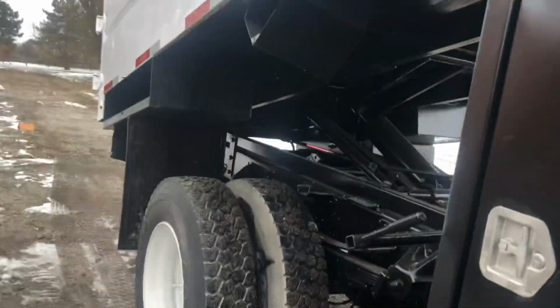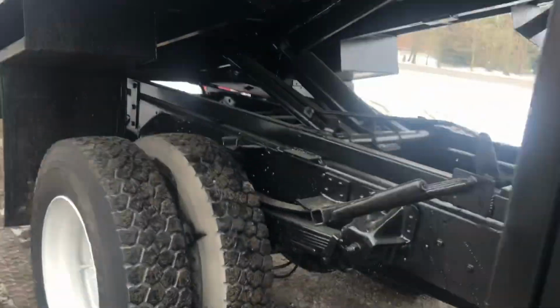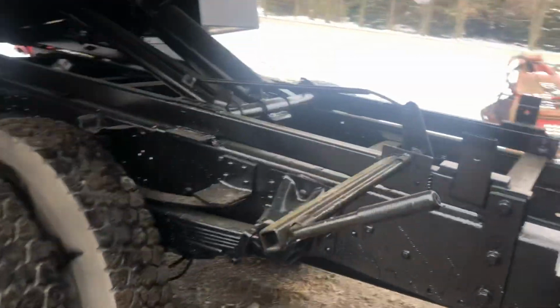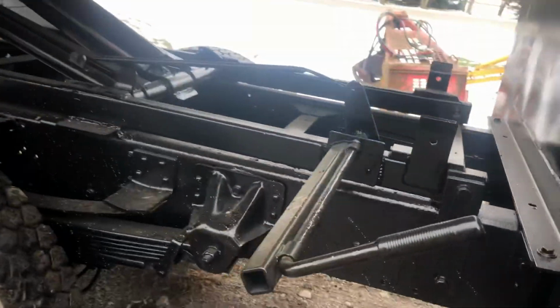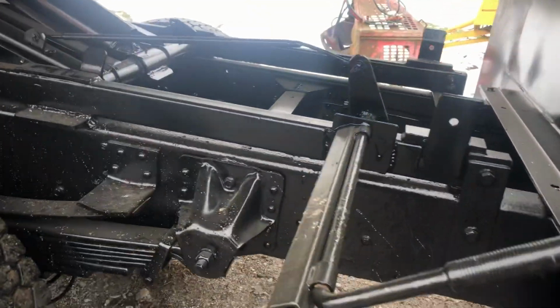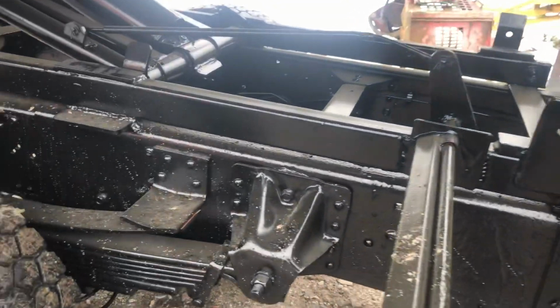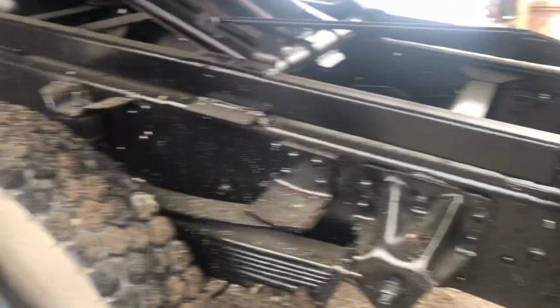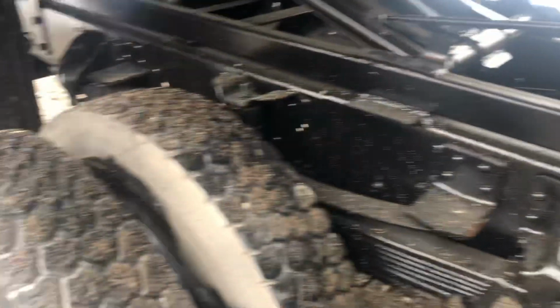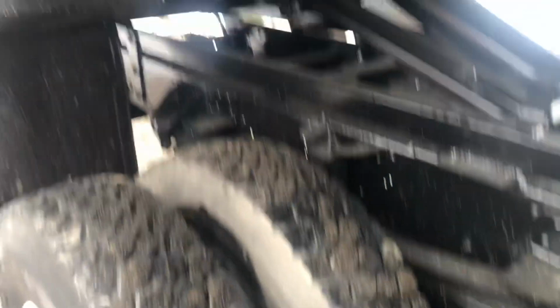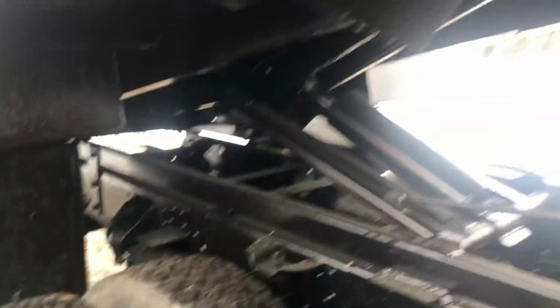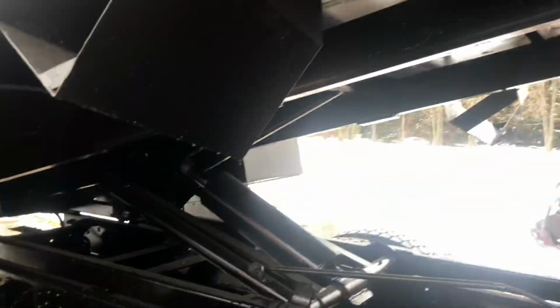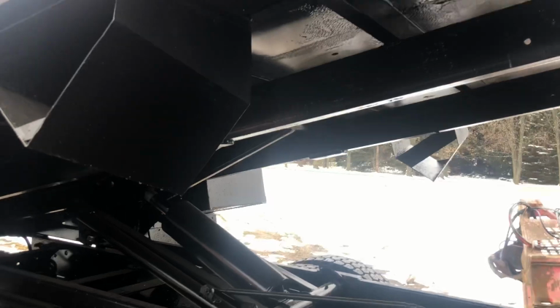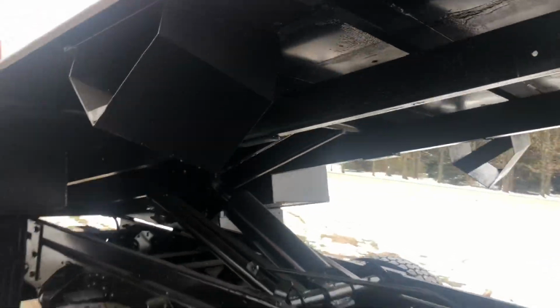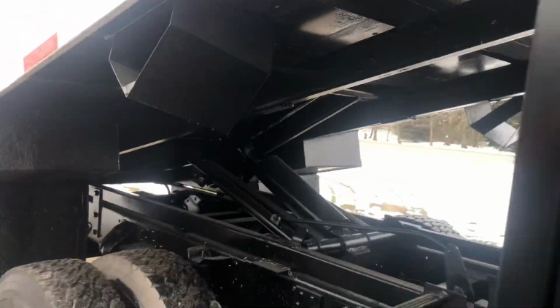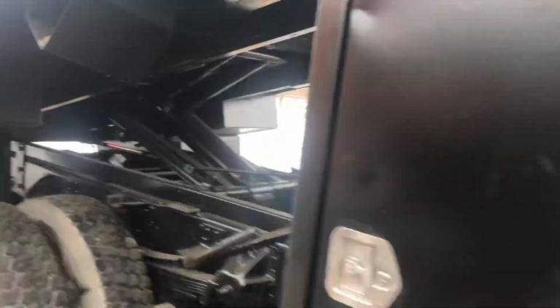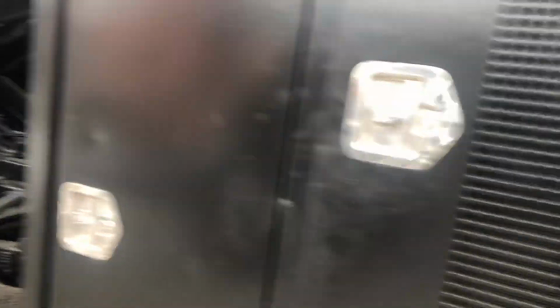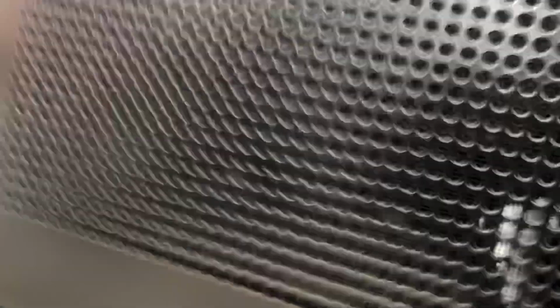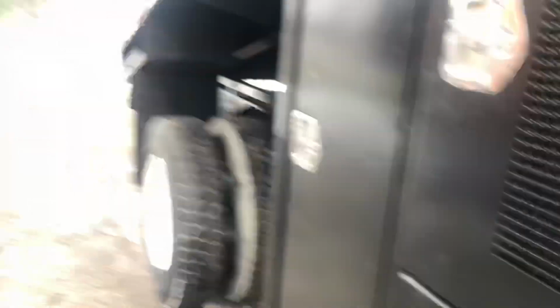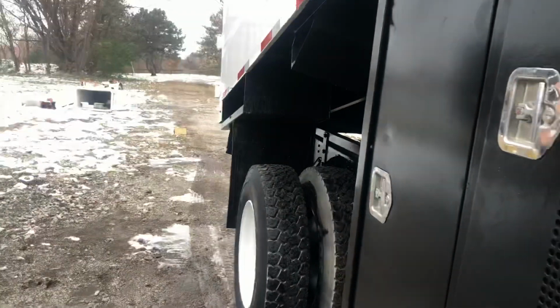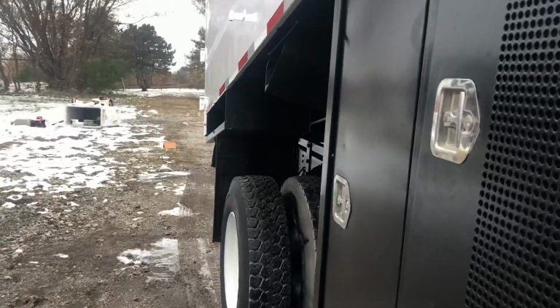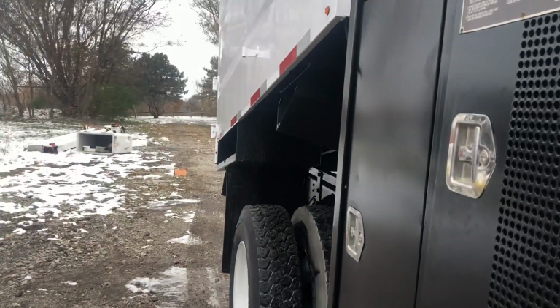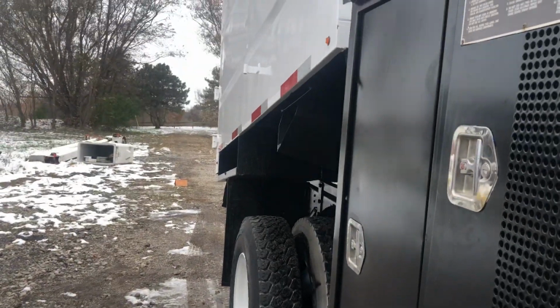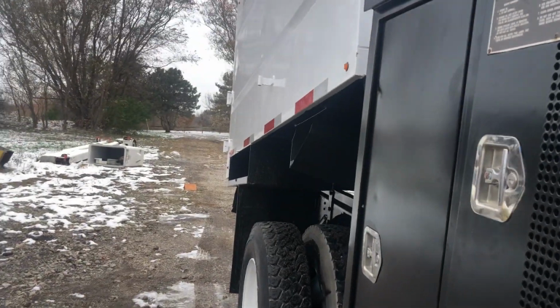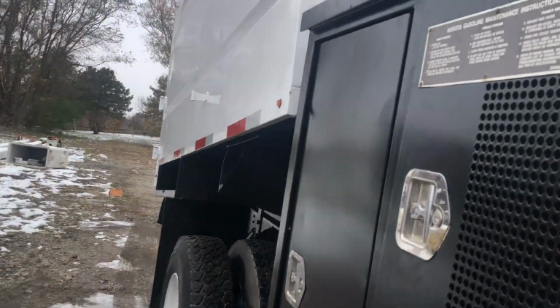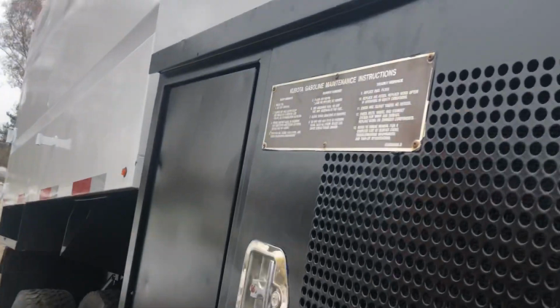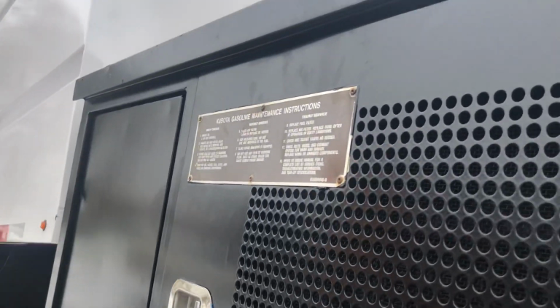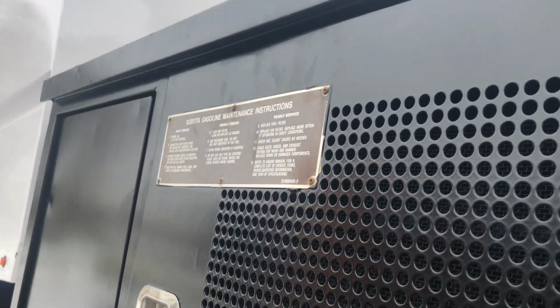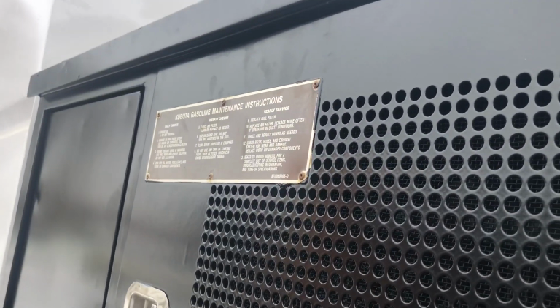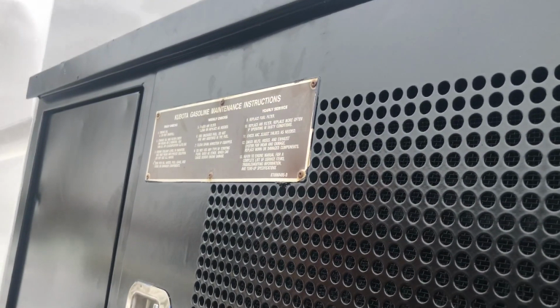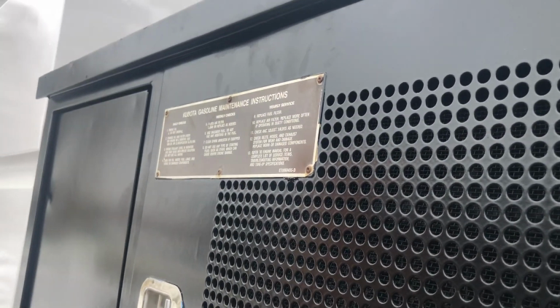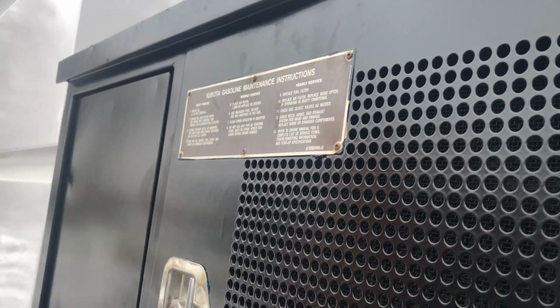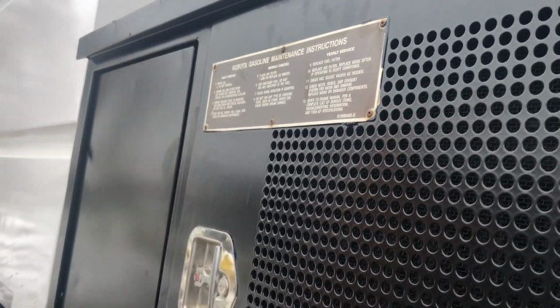Take a look under here — beautiful frame. It's all sandblasted down to bare metal, primed and painted with good paint. We've got the Komoda pony motor right over here.